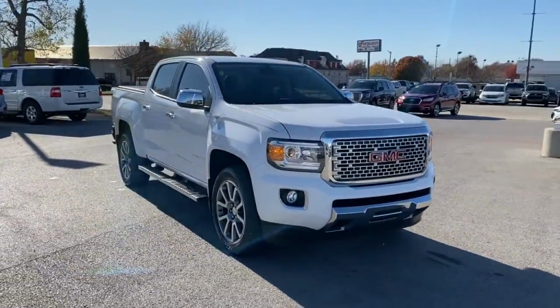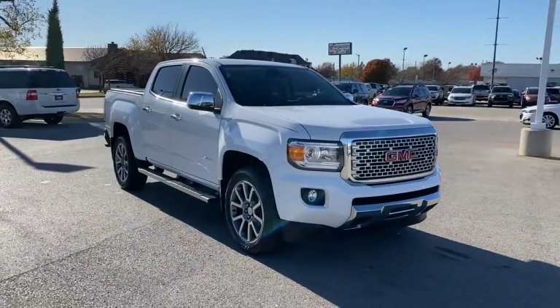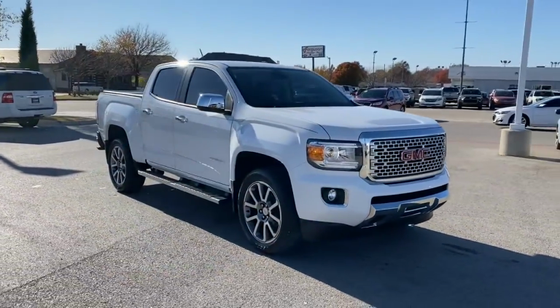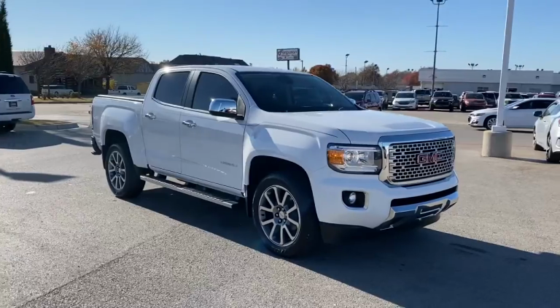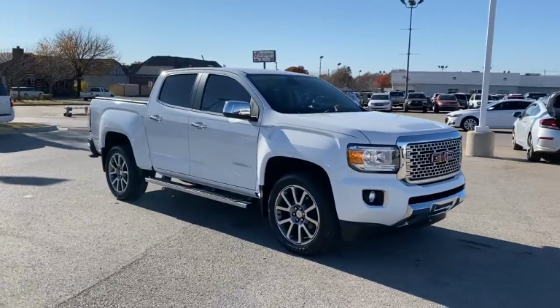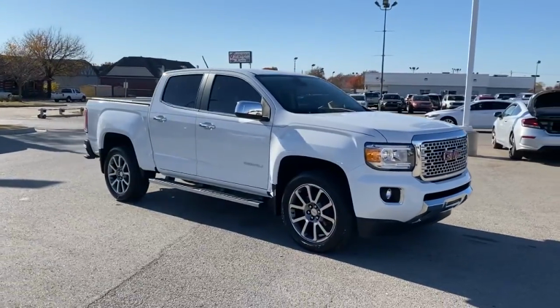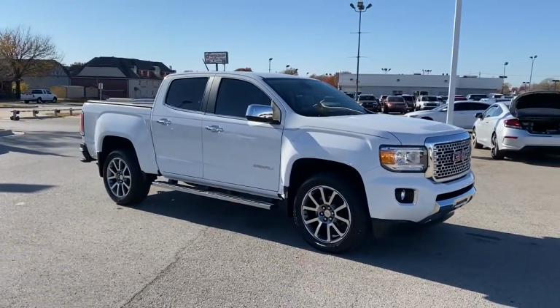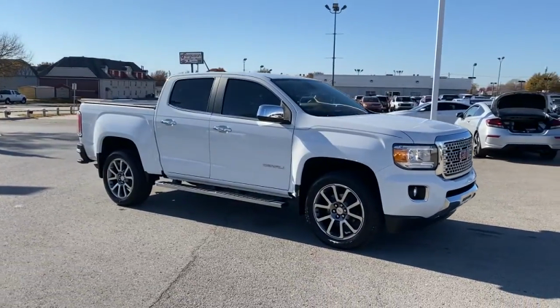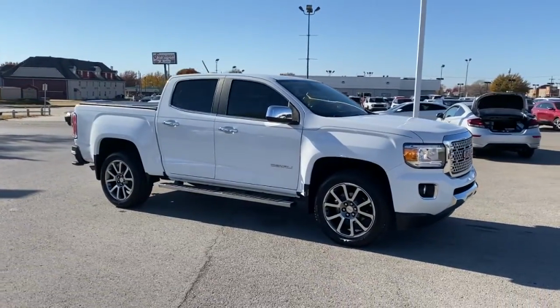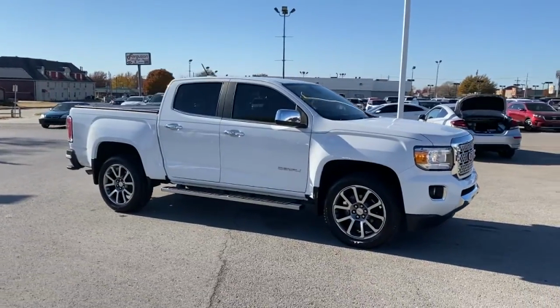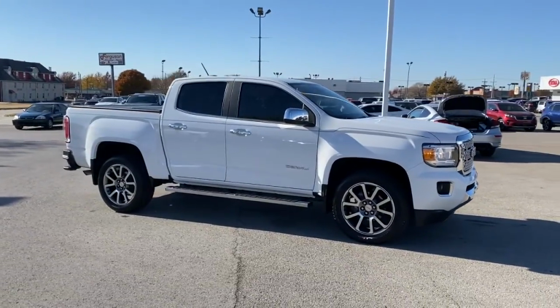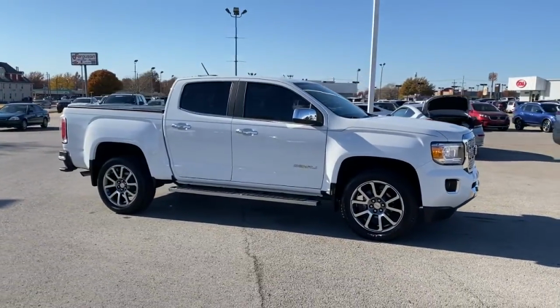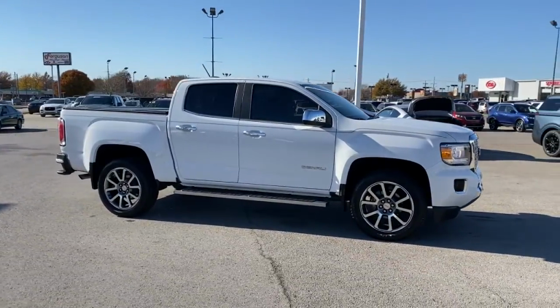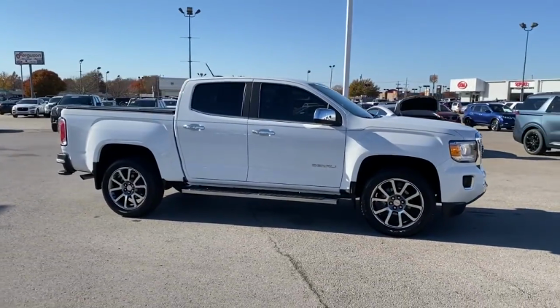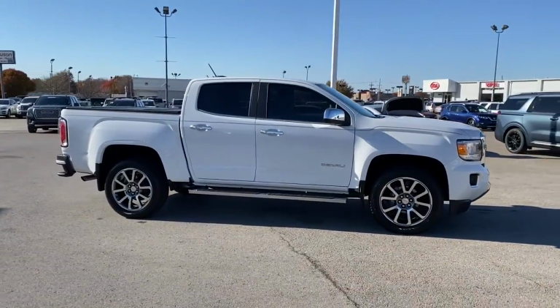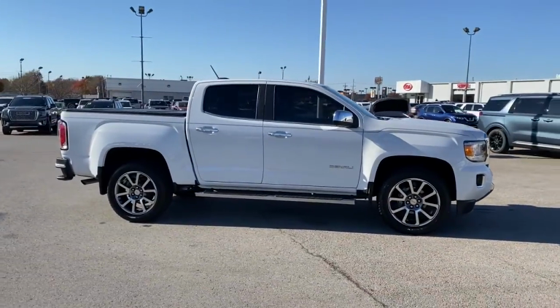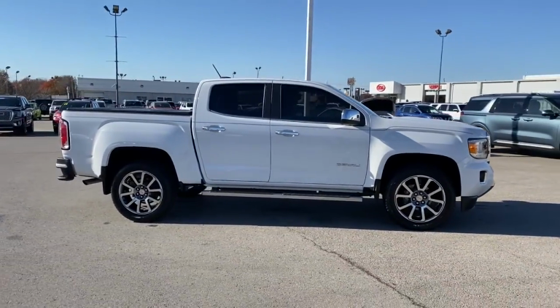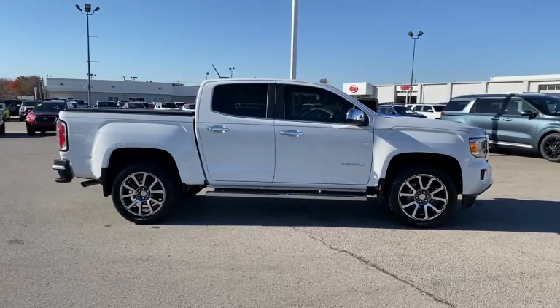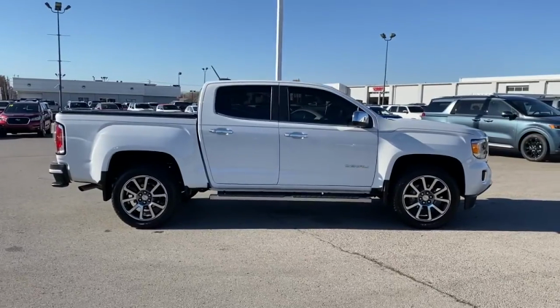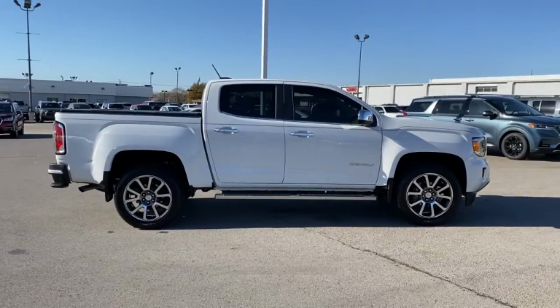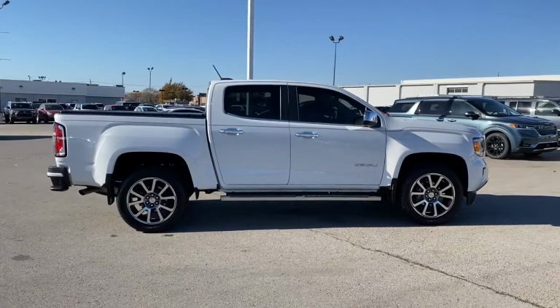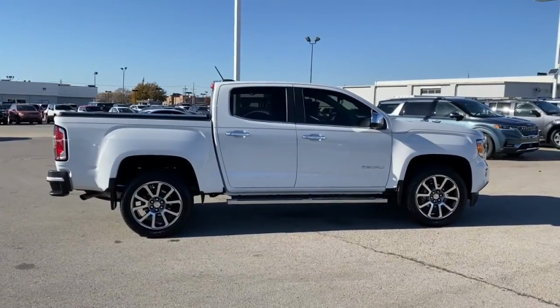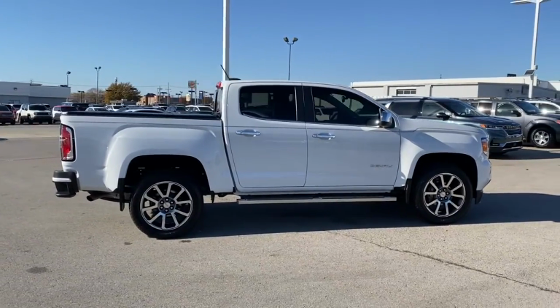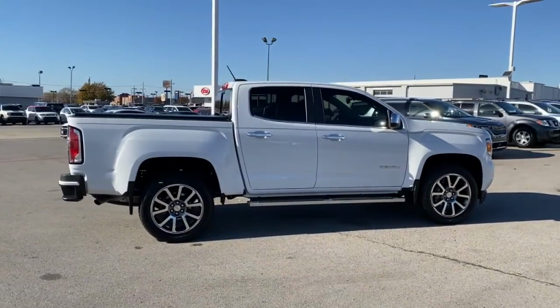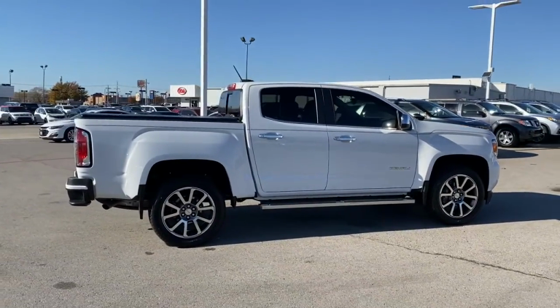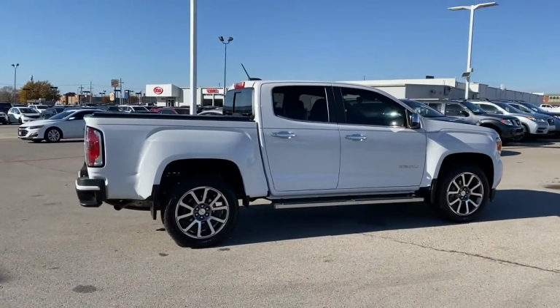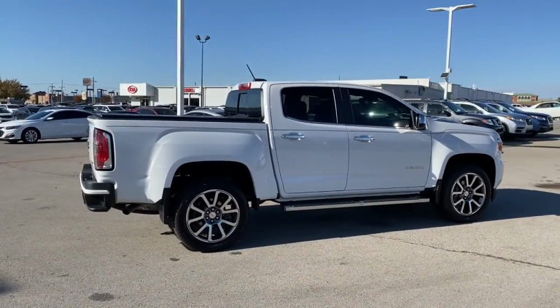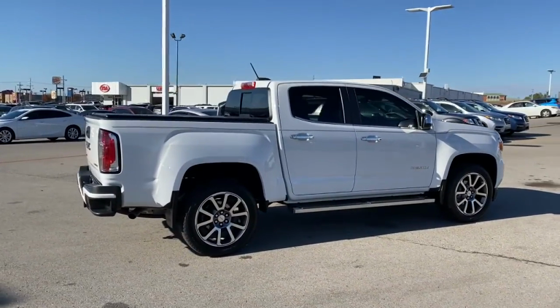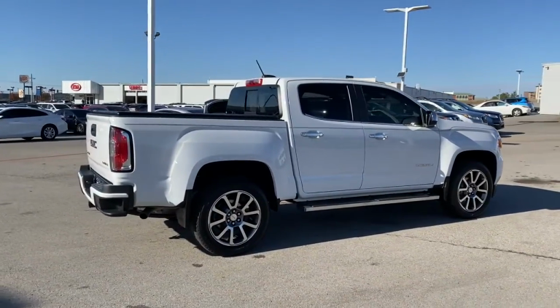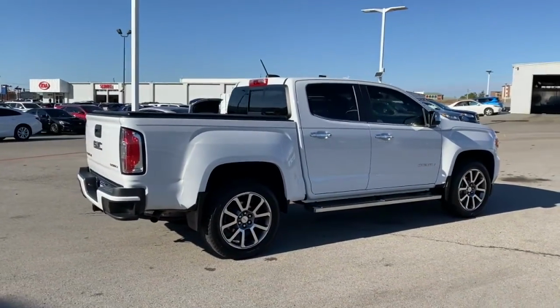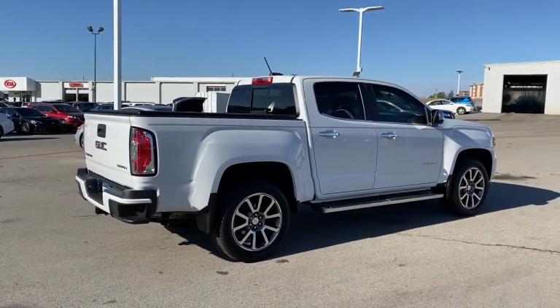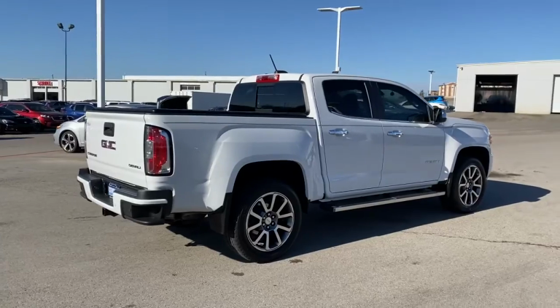Enjoy a view of this handsome GMC Canyon, the midsize pickup with impressive towing and hauling capabilities, a choice of engines including V6 and diesel, and a smooth, agile ride.